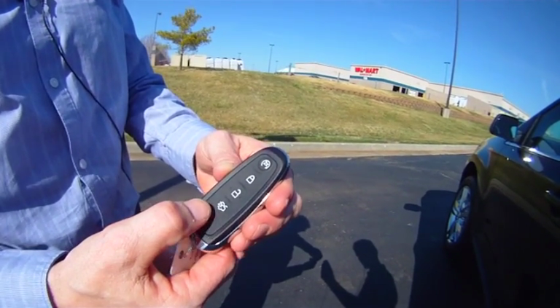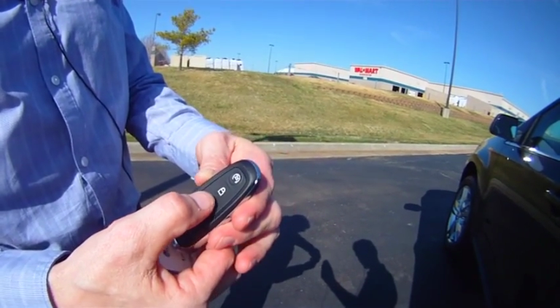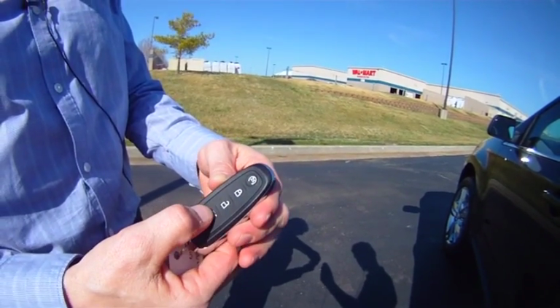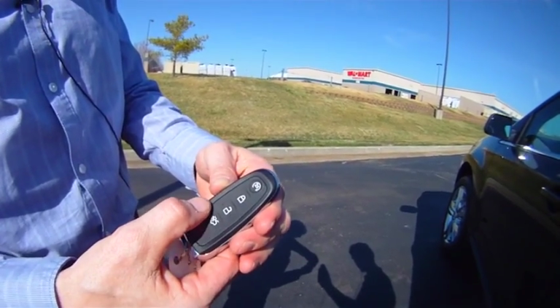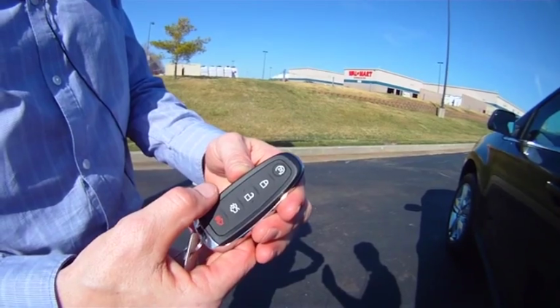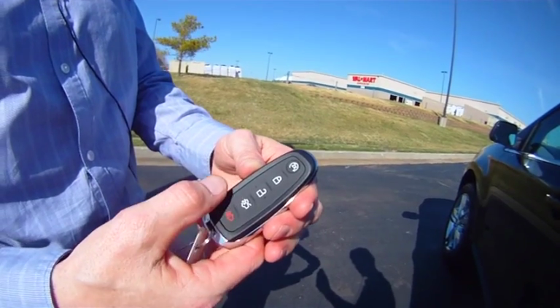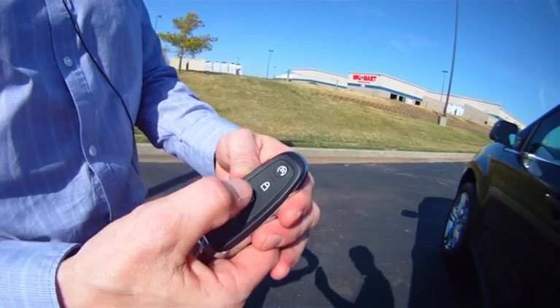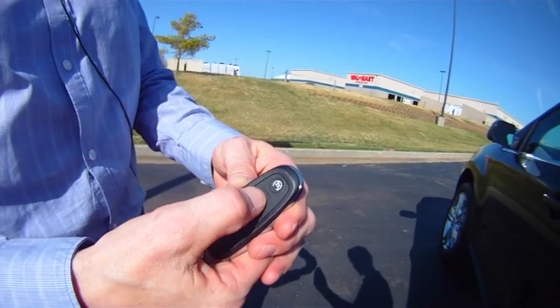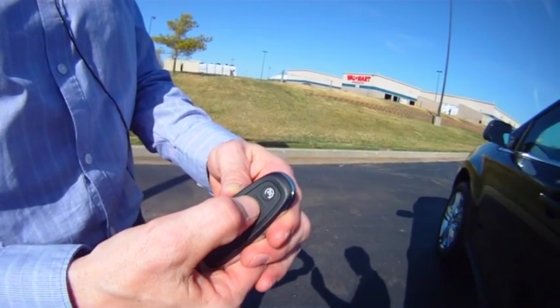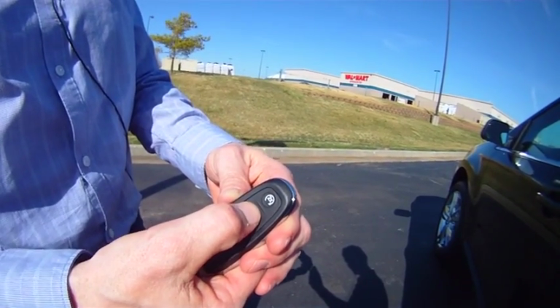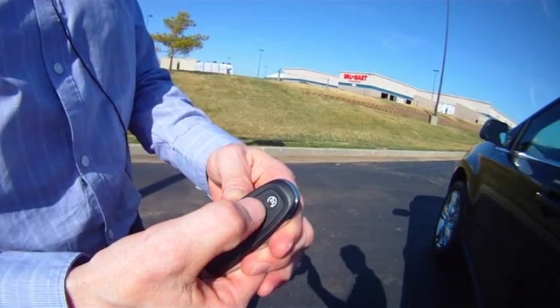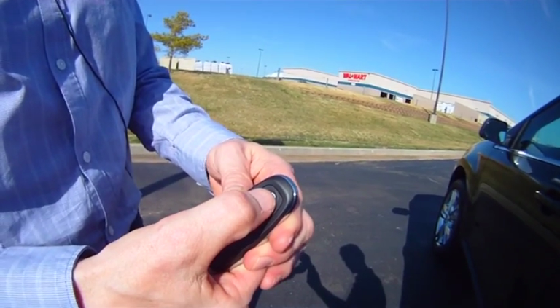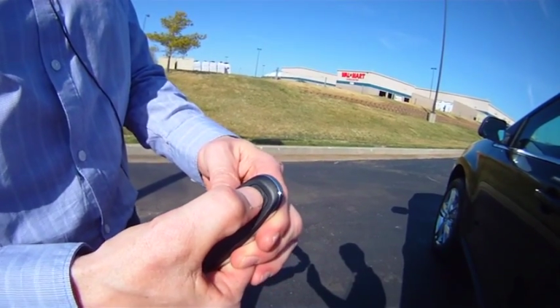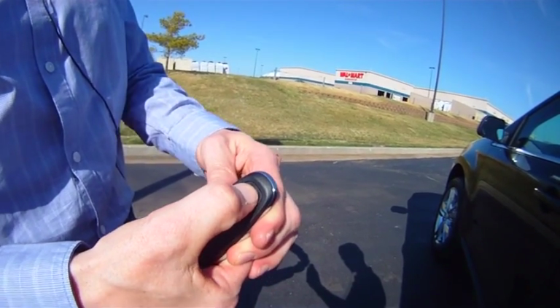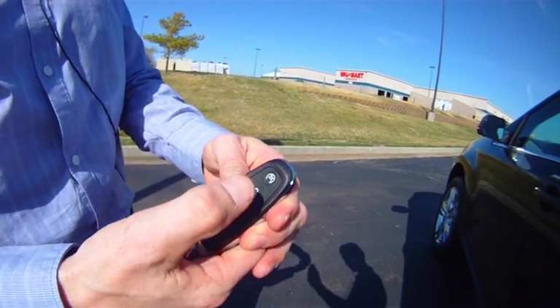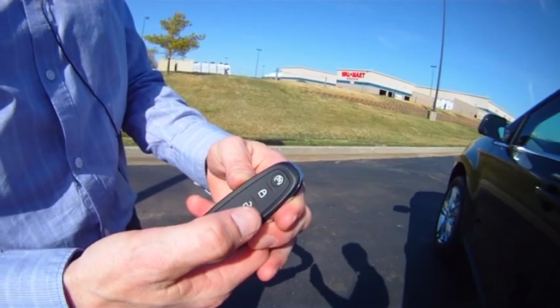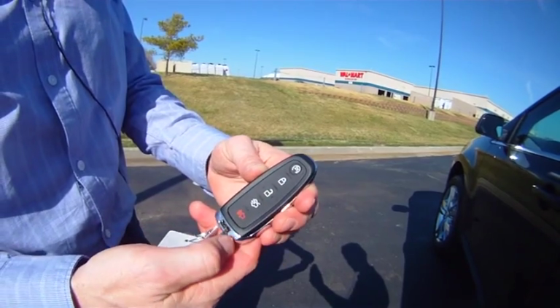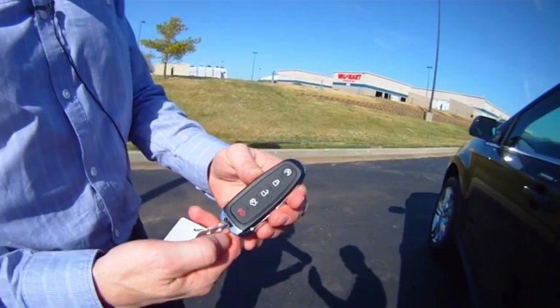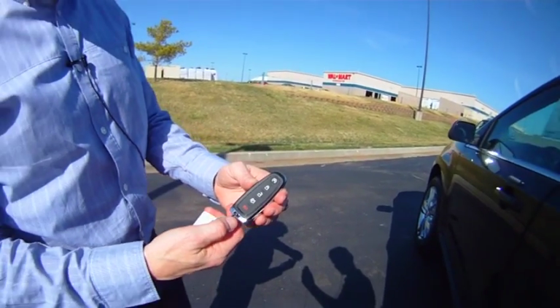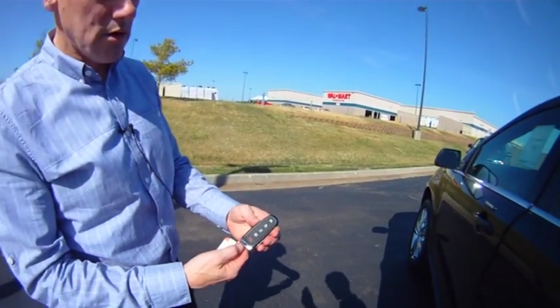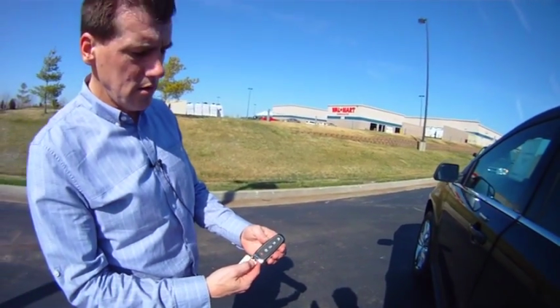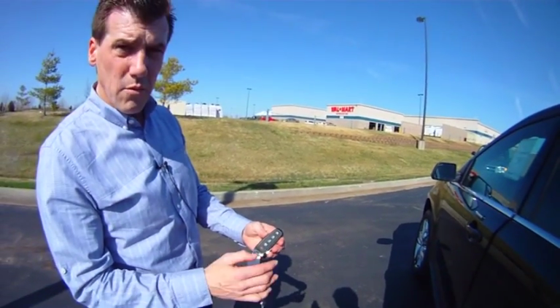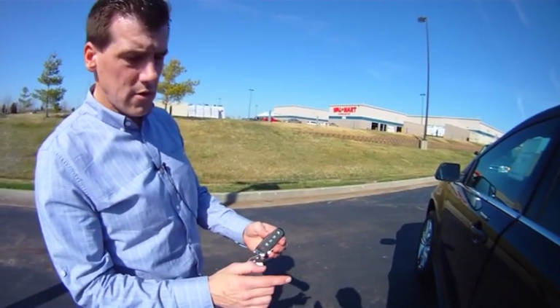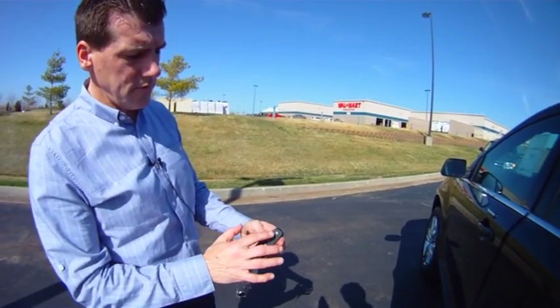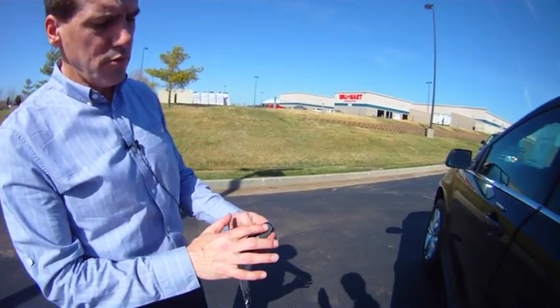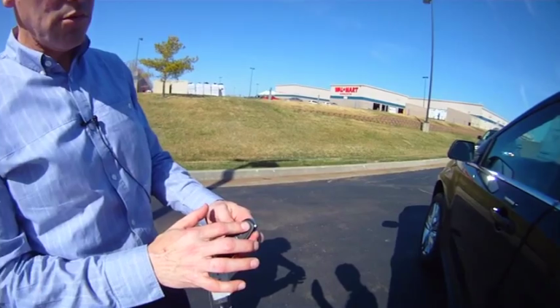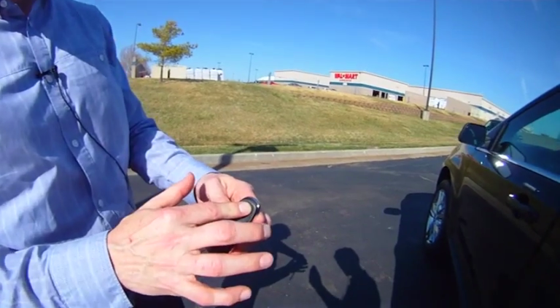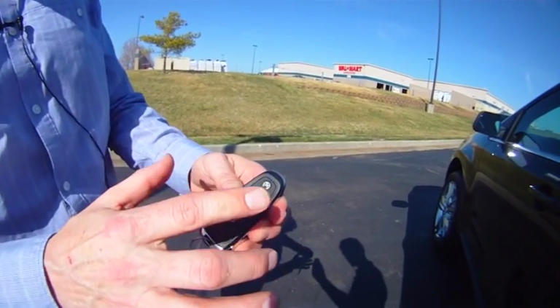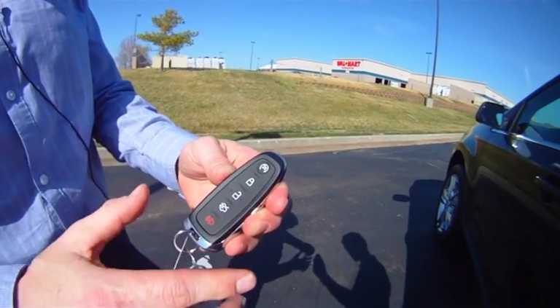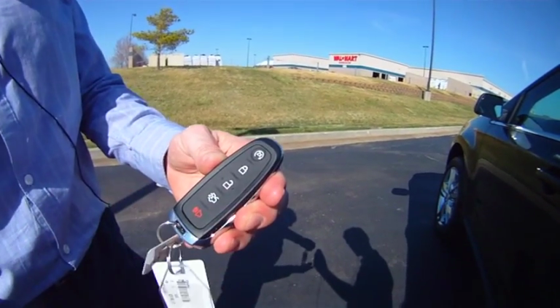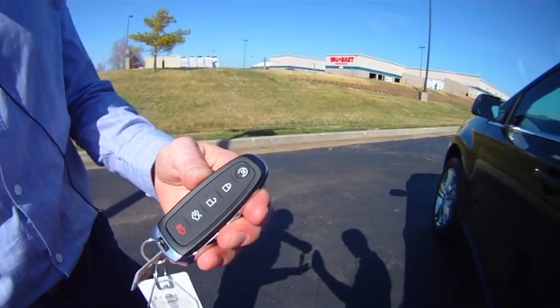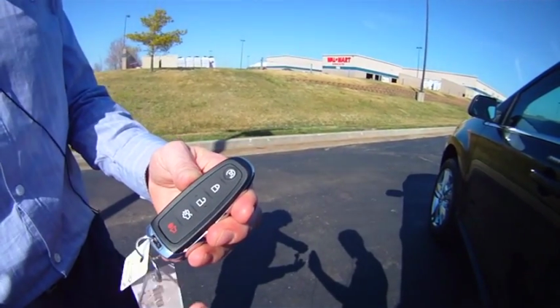Now, if we want to remote start the car, we press lock once and remote start twice, and the vehicle will start. If we want to turn it off, we press the remote start once and the vehicle will turn off.